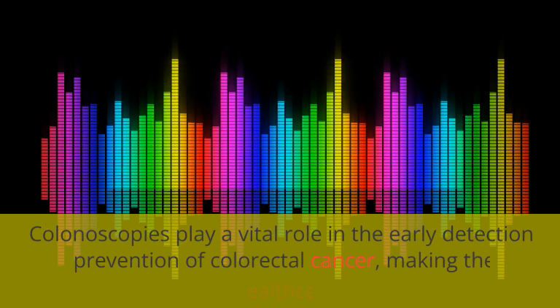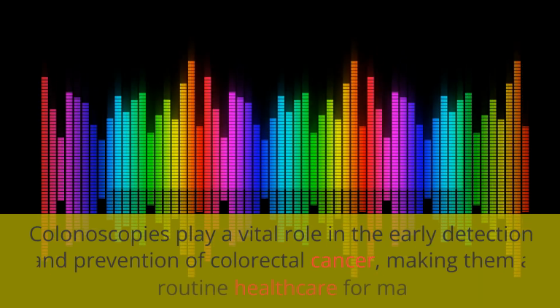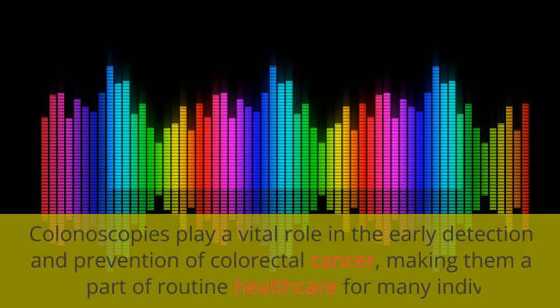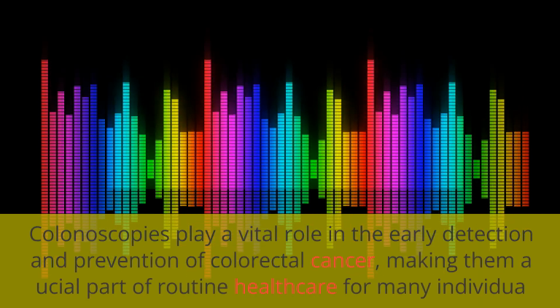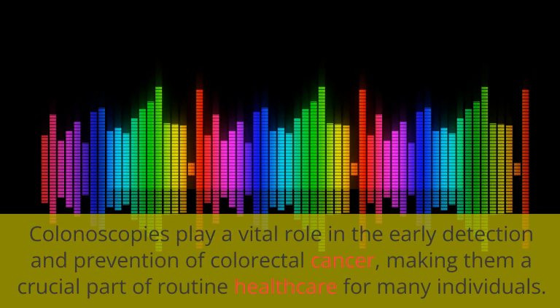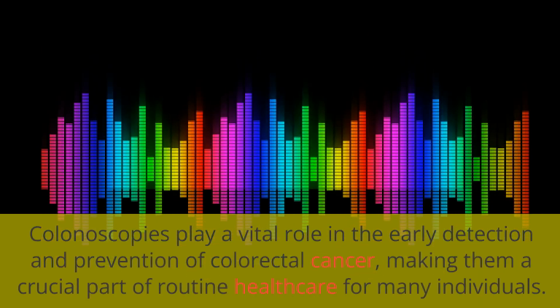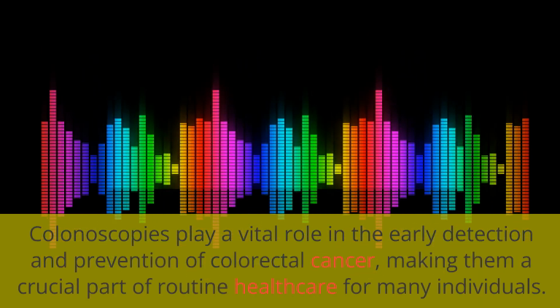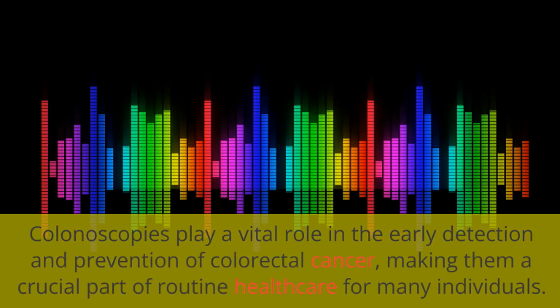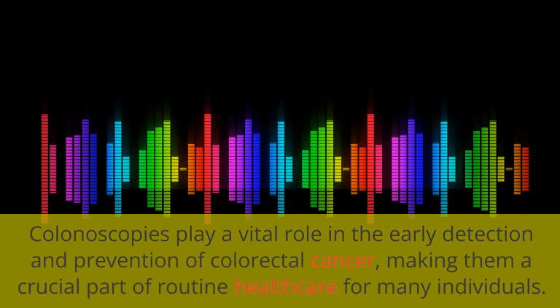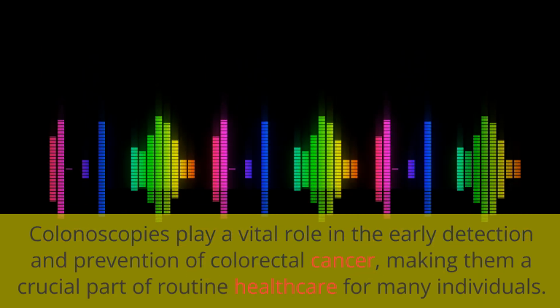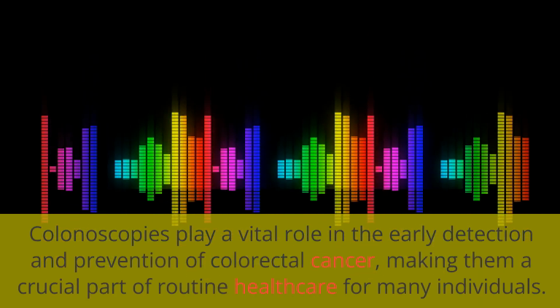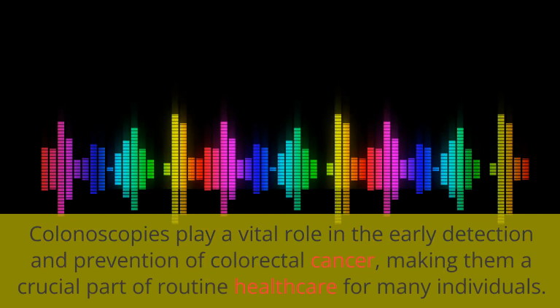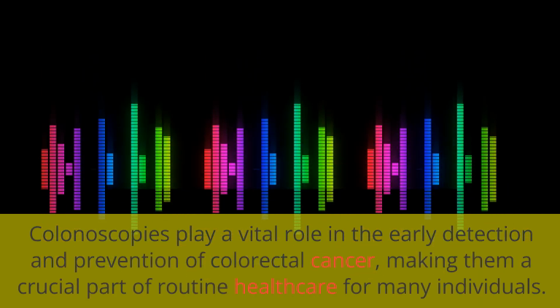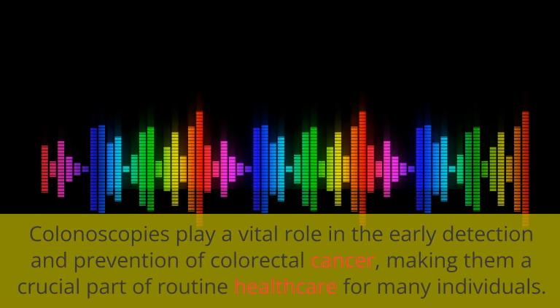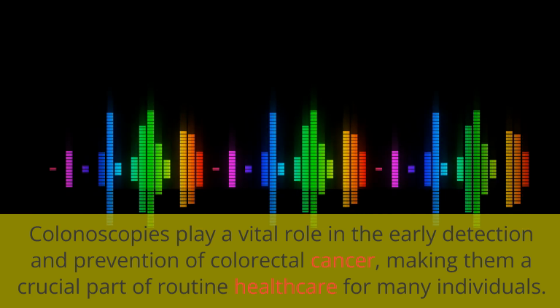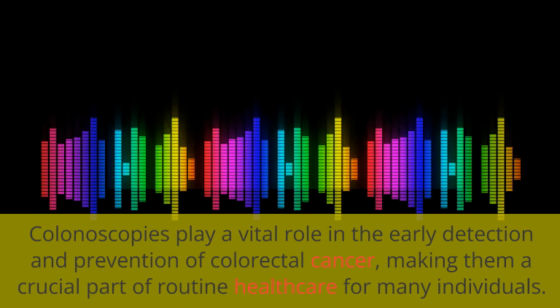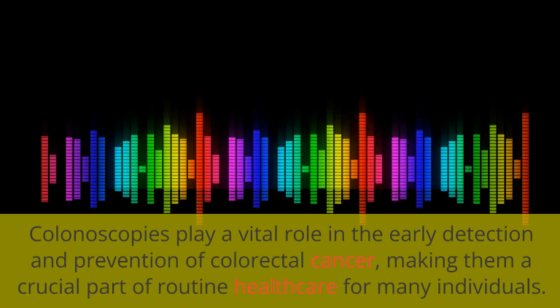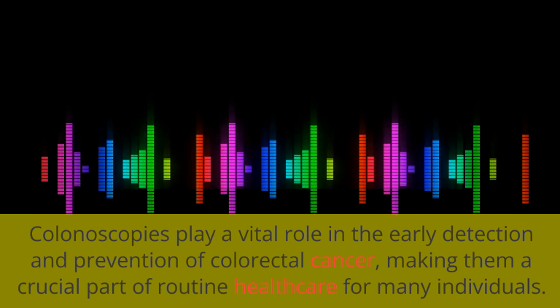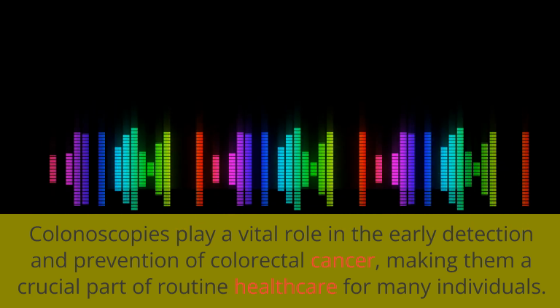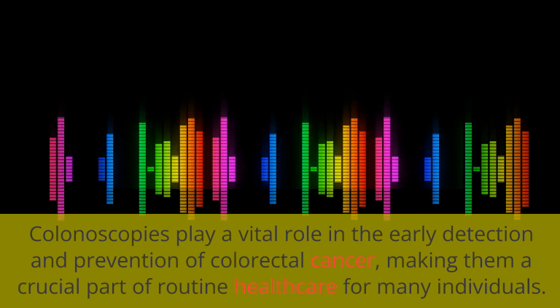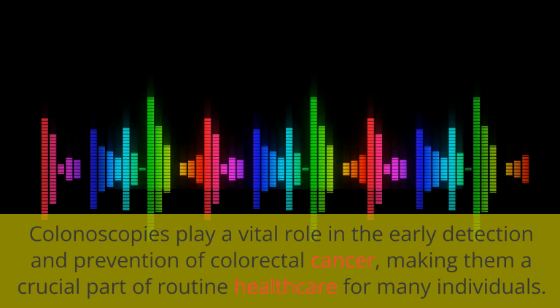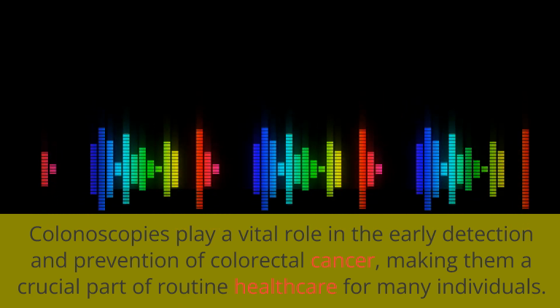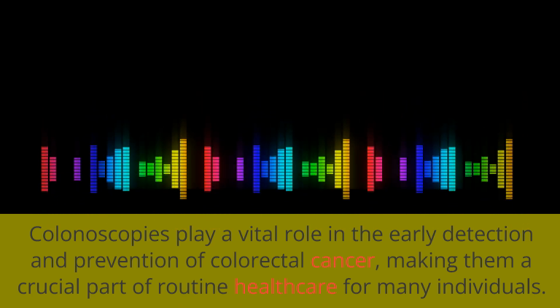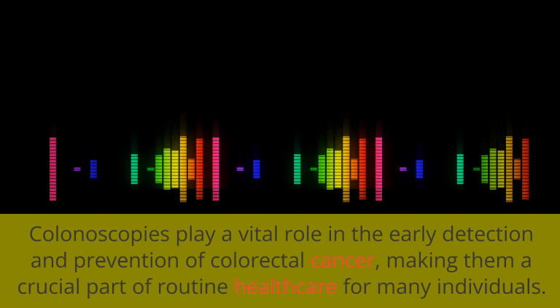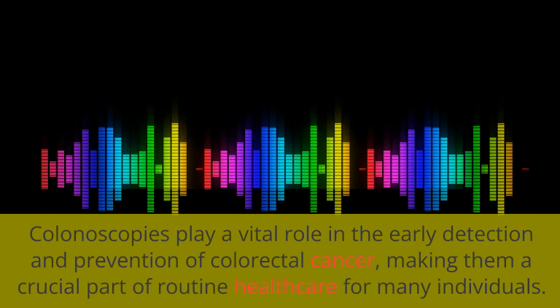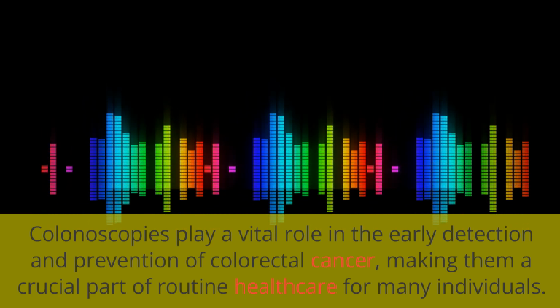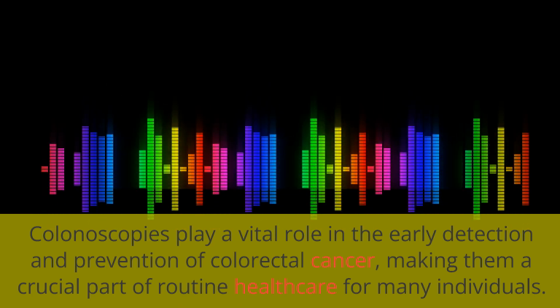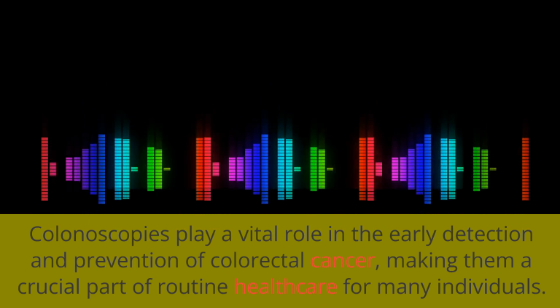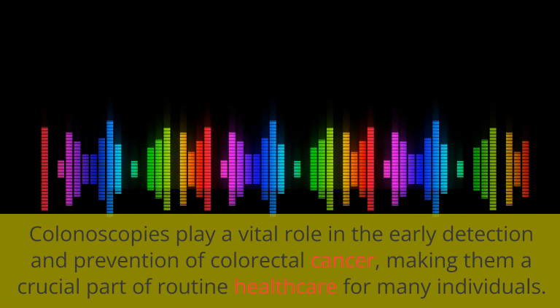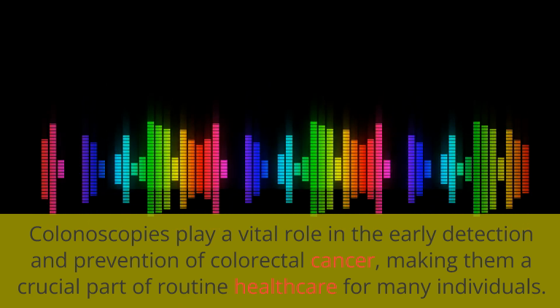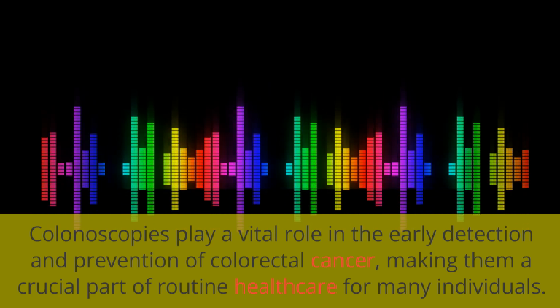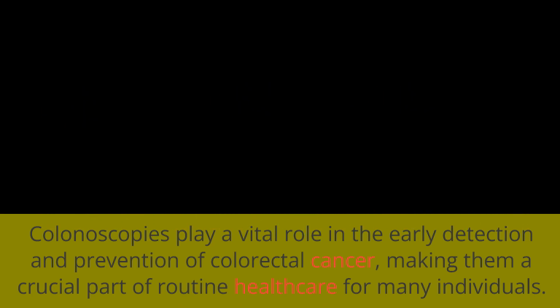Colonoscopies play a vital role in the early detection and prevention of colorectal cancer, making them a crucial part of routine healthcare for many individuals.